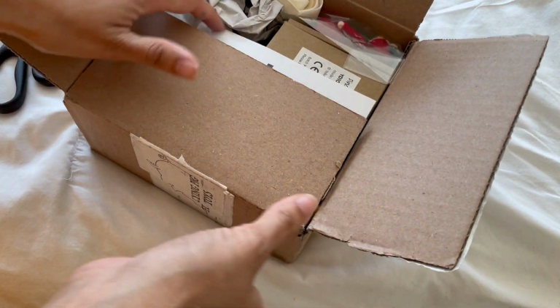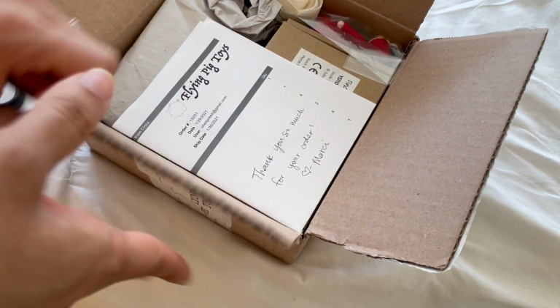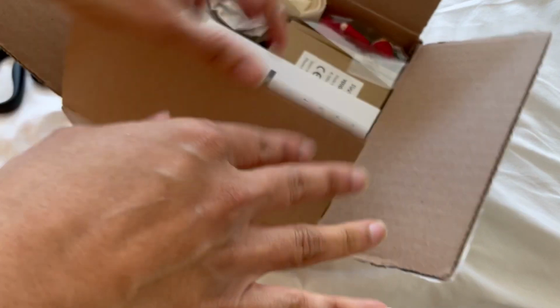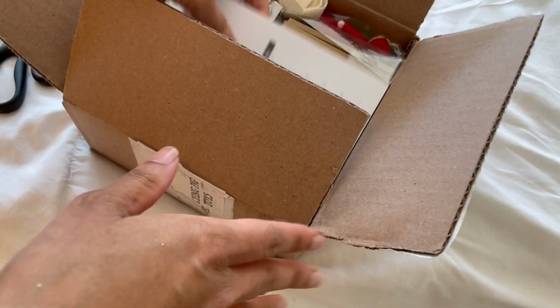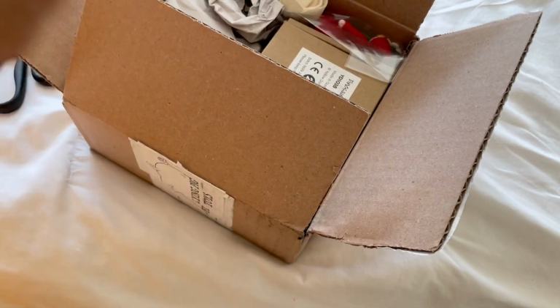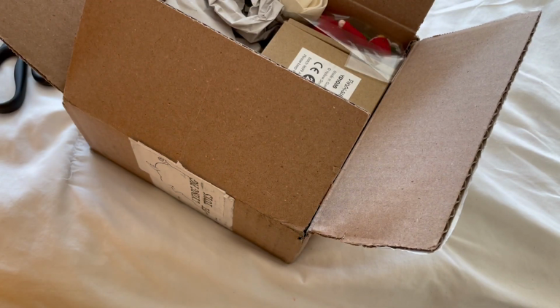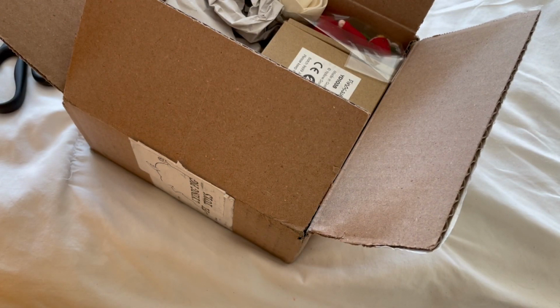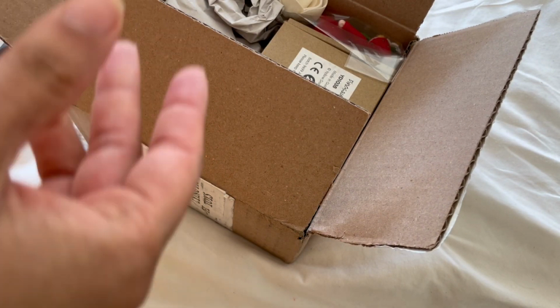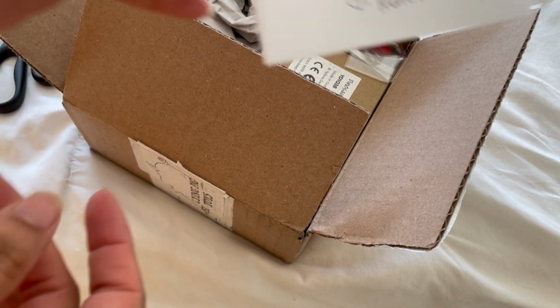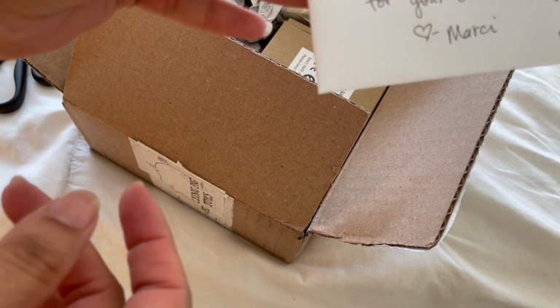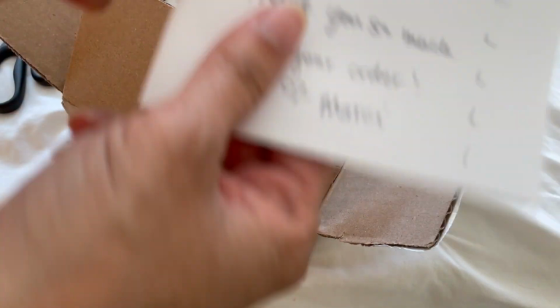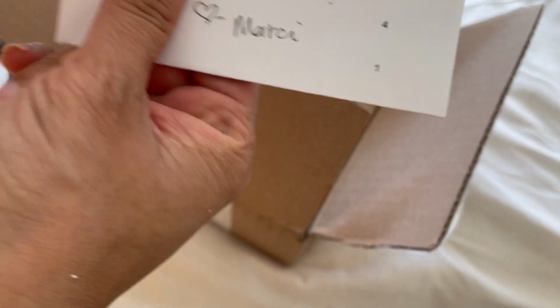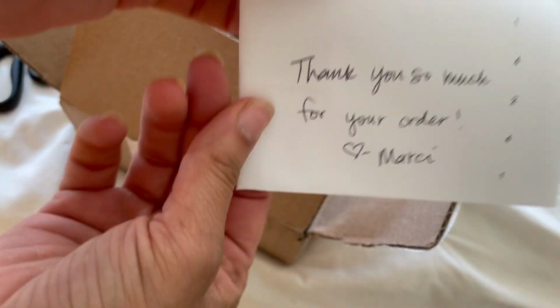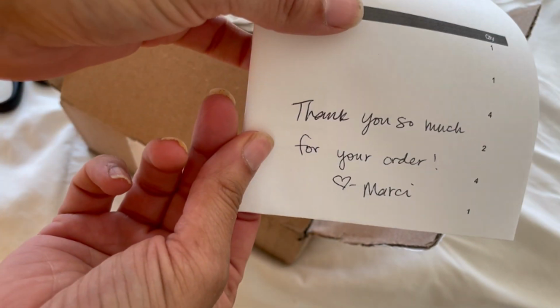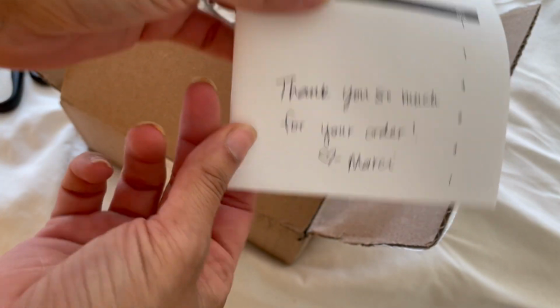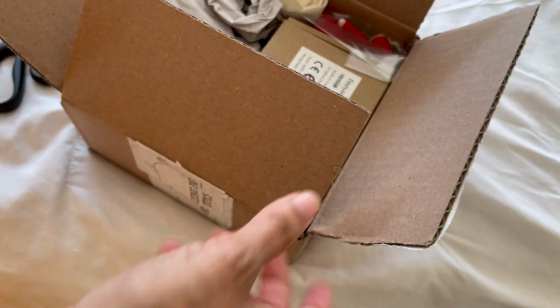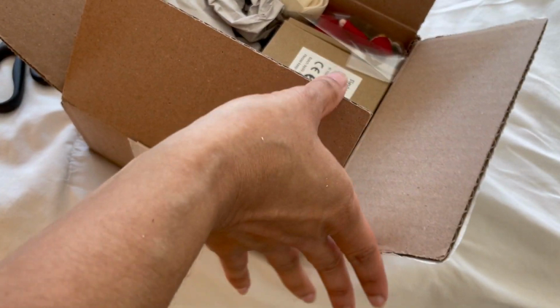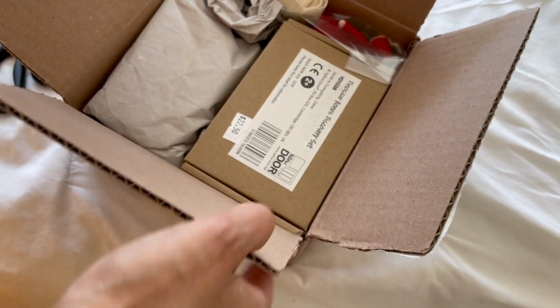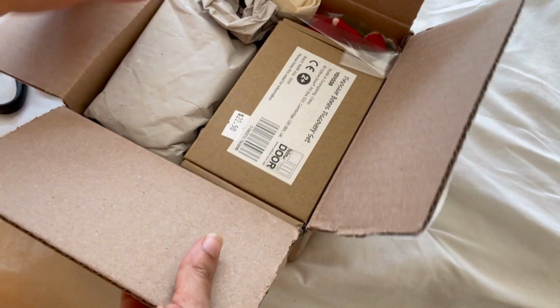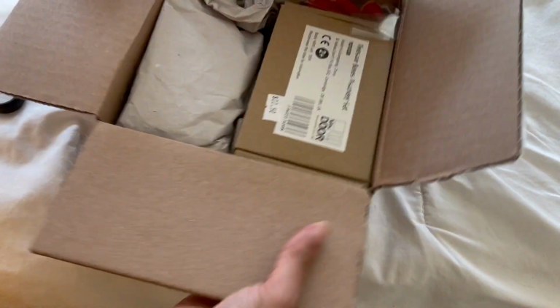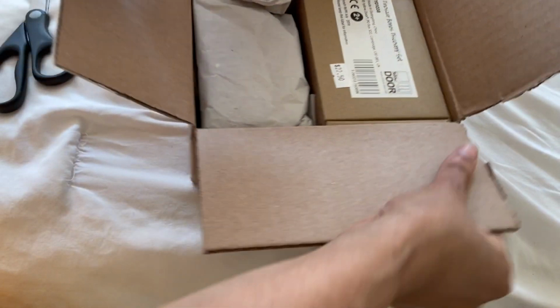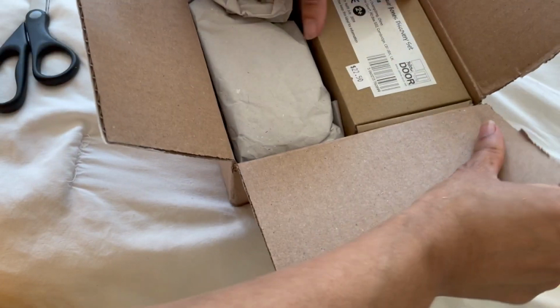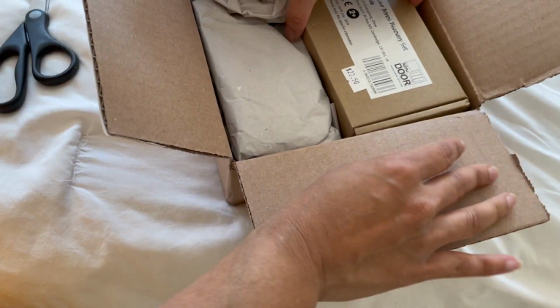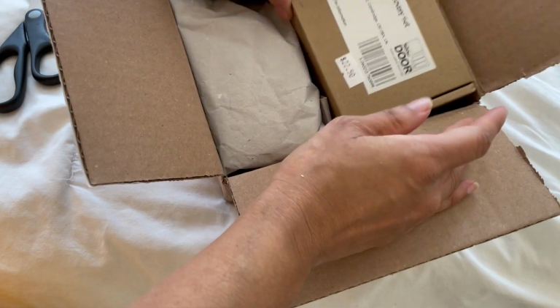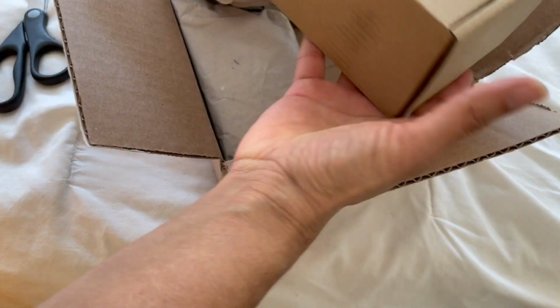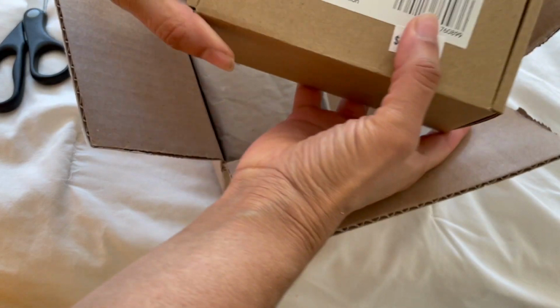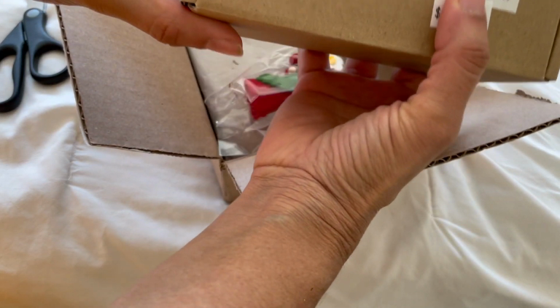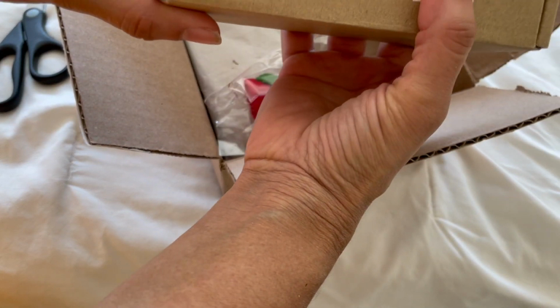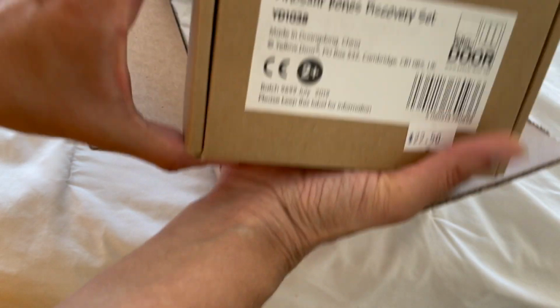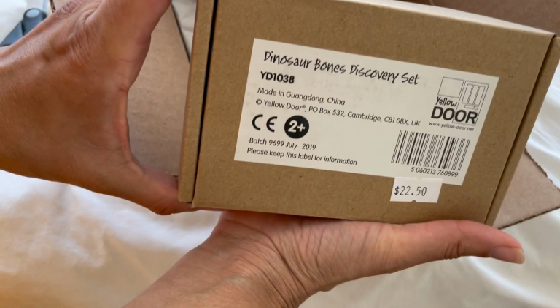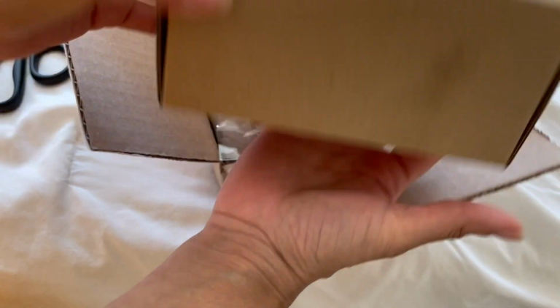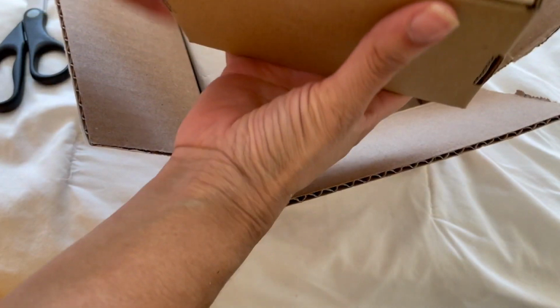So I thought I'm going to get you open. Thank you so much for your order from Marcy. This is from Yellow Door — this is the Dinosaur Bones Discovery Set.